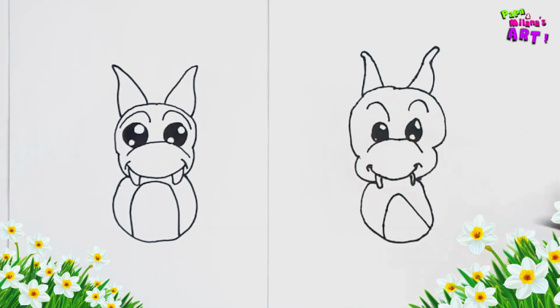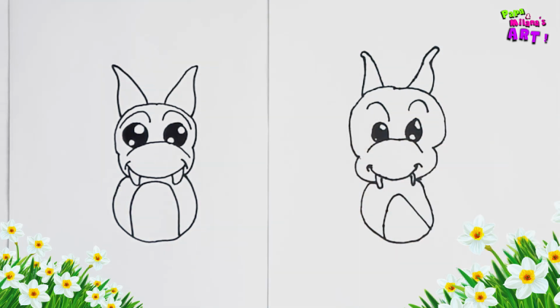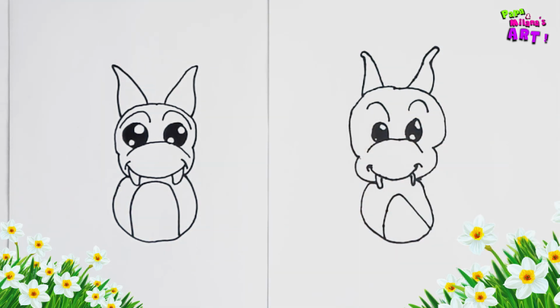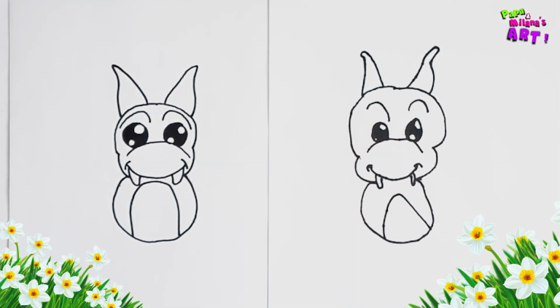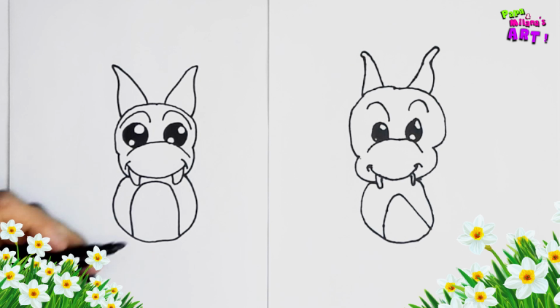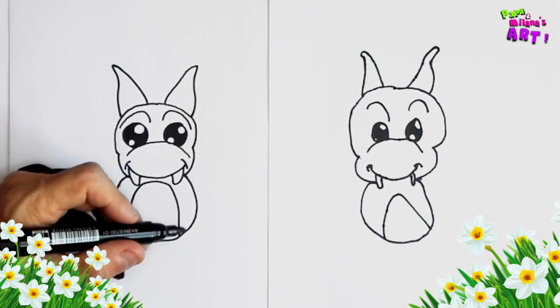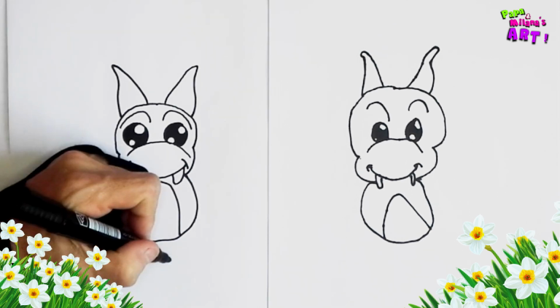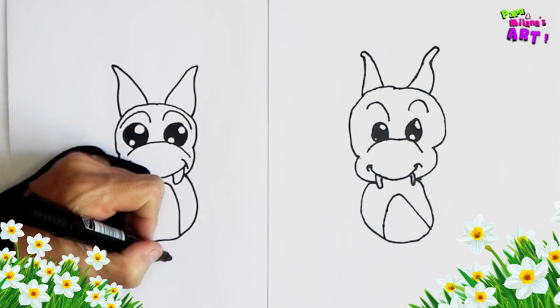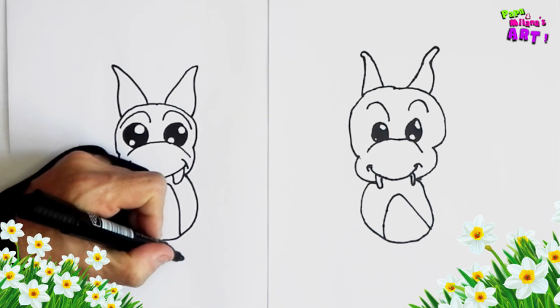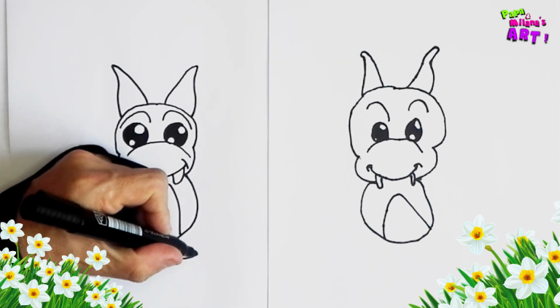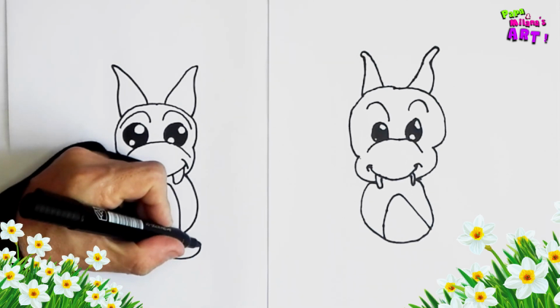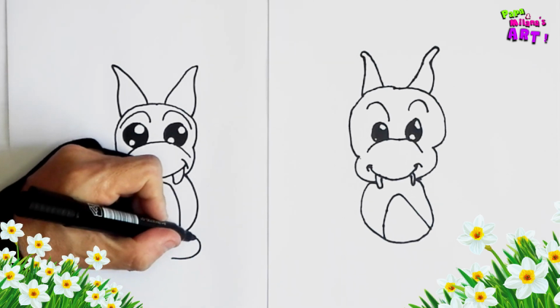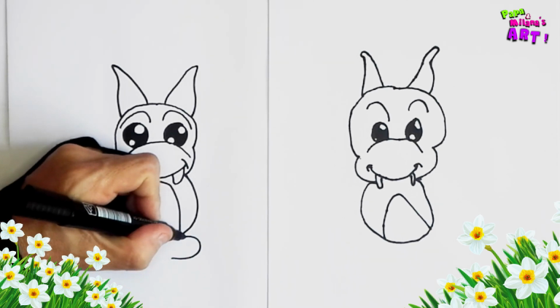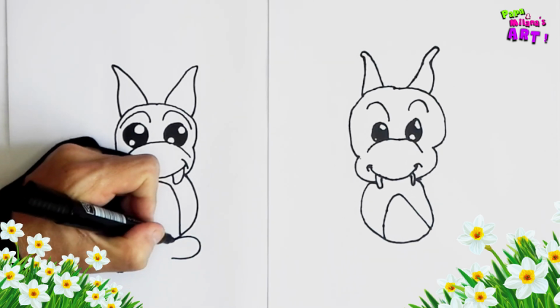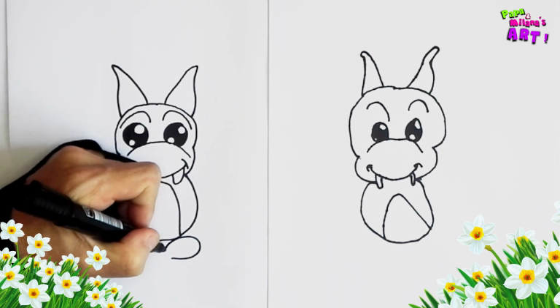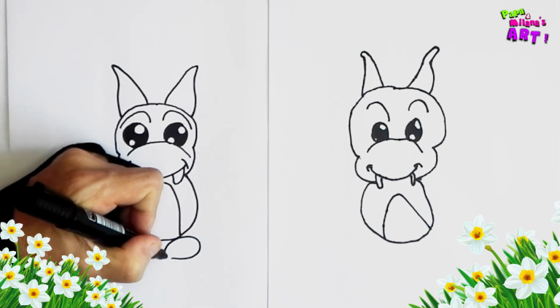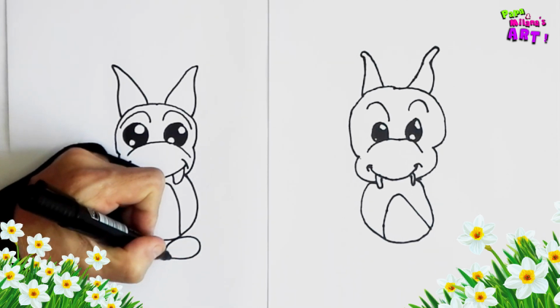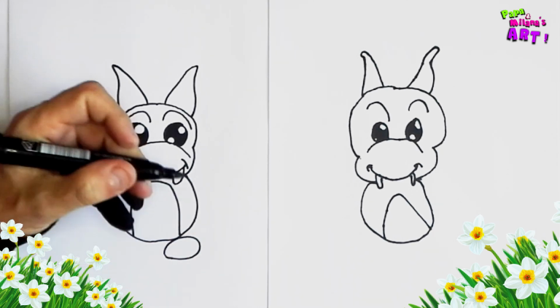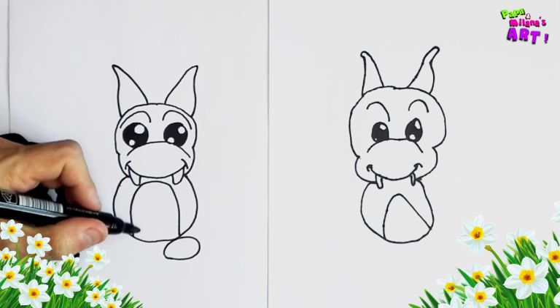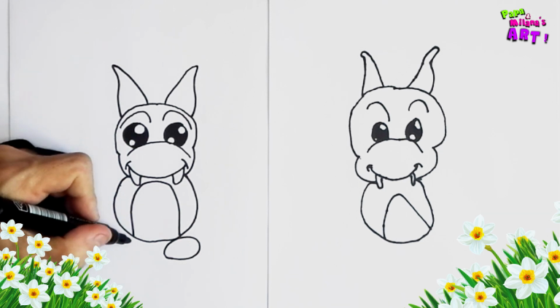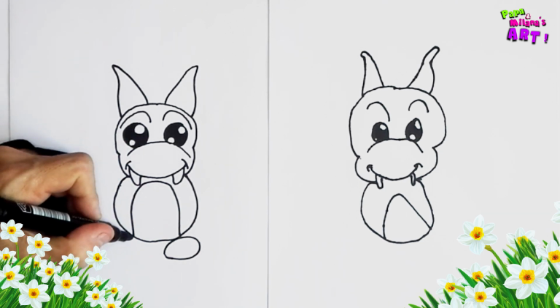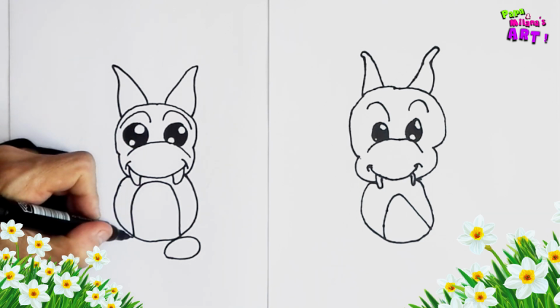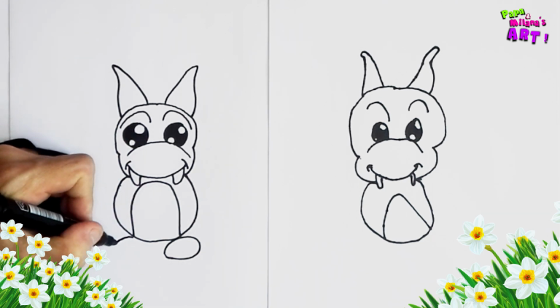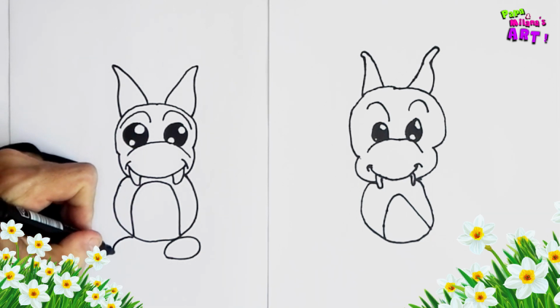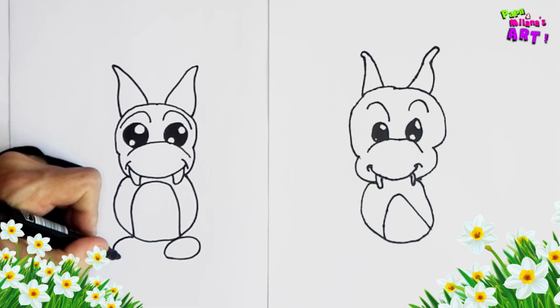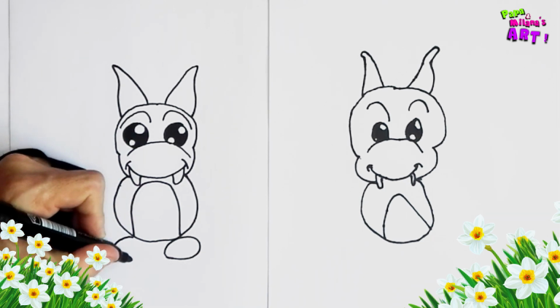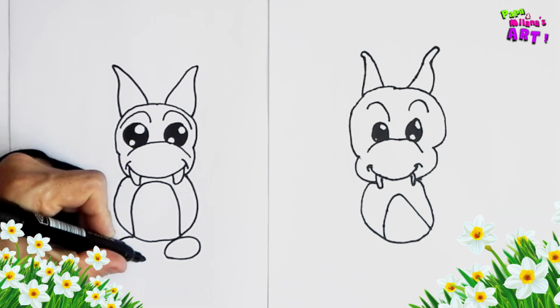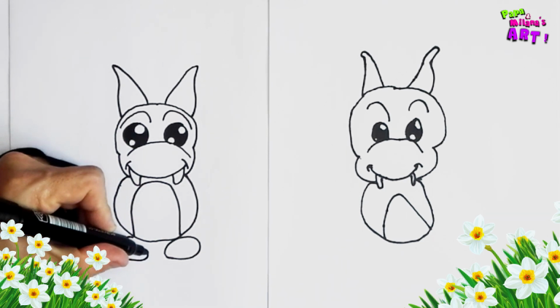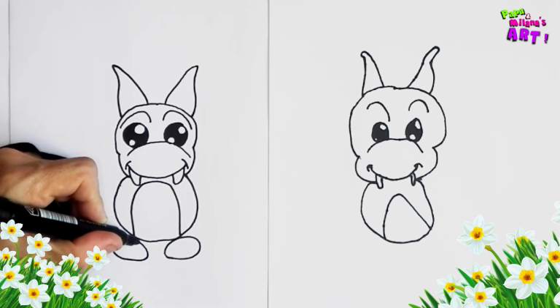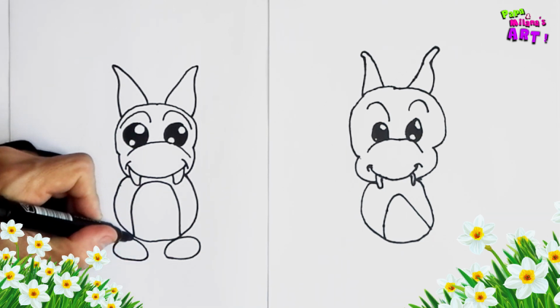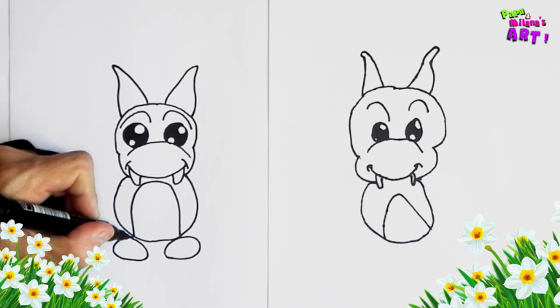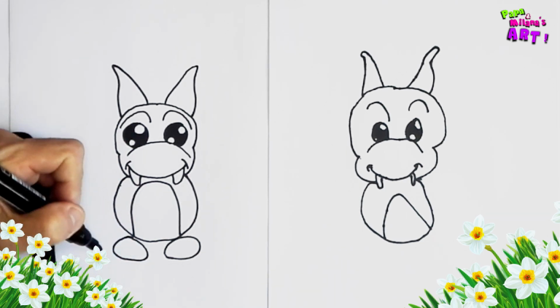And now we're going to draw the little feet. We're going to draw two little round feet right below the body. Here we go.